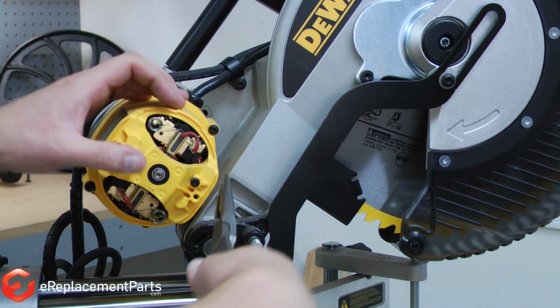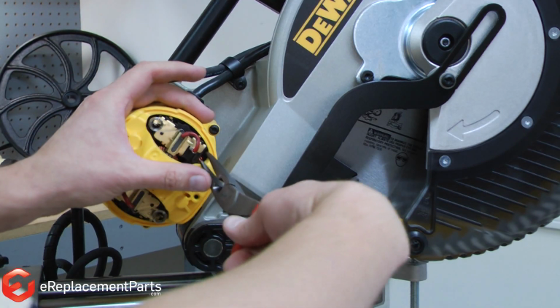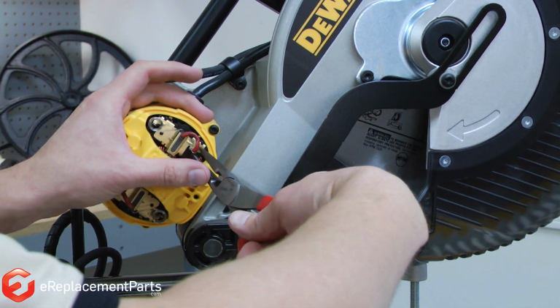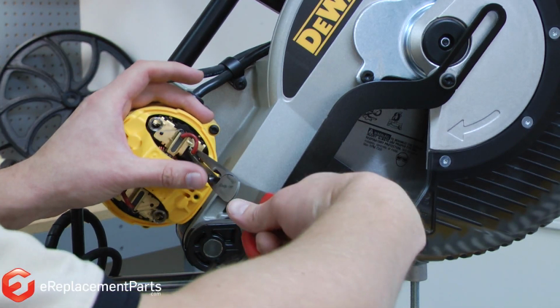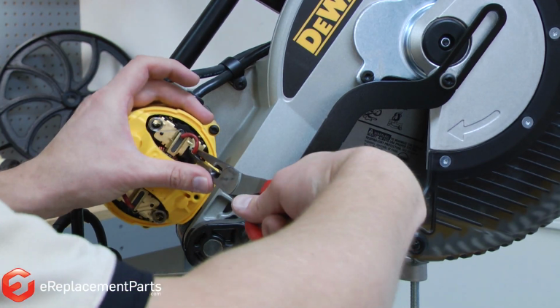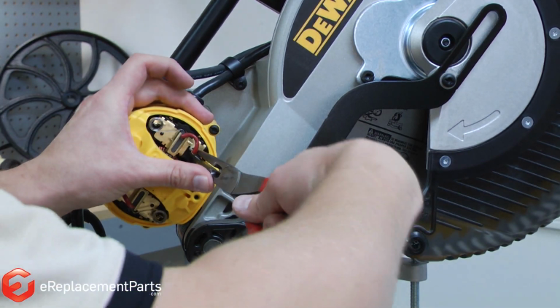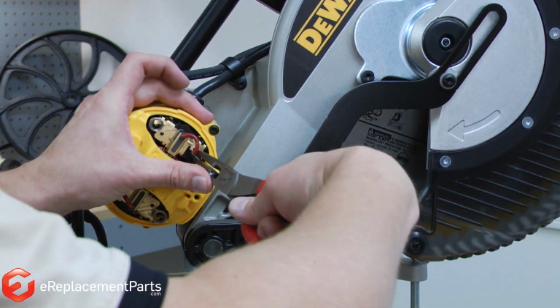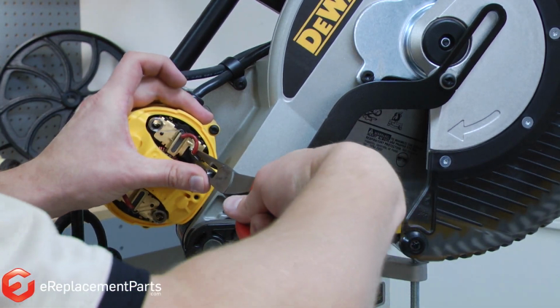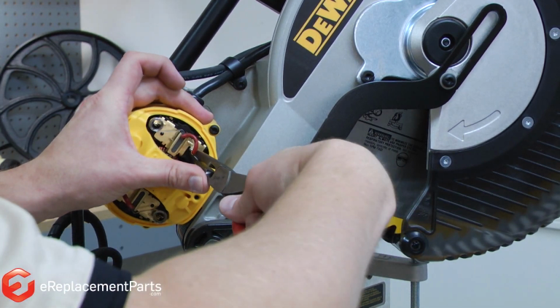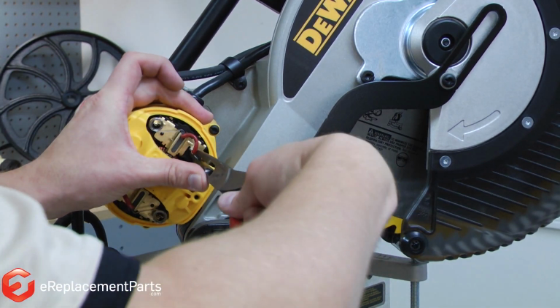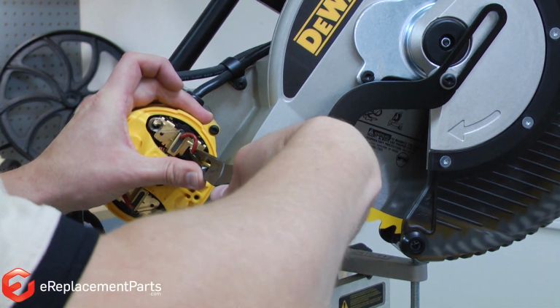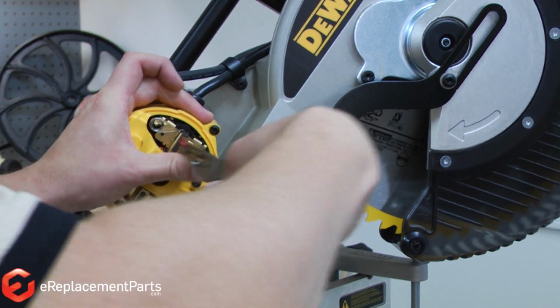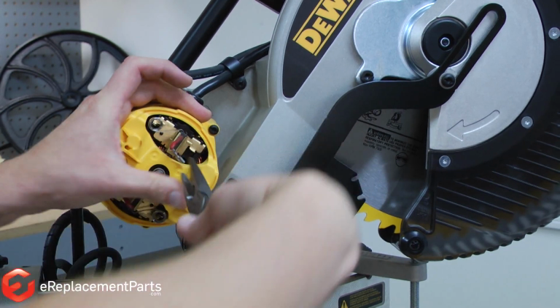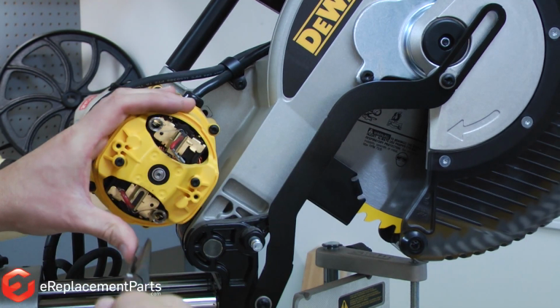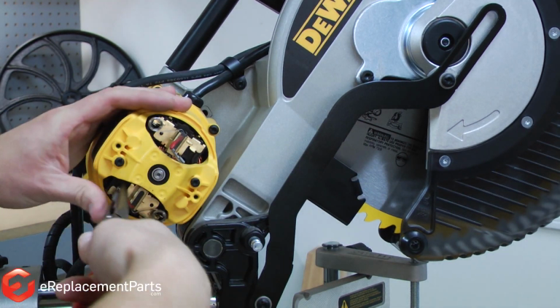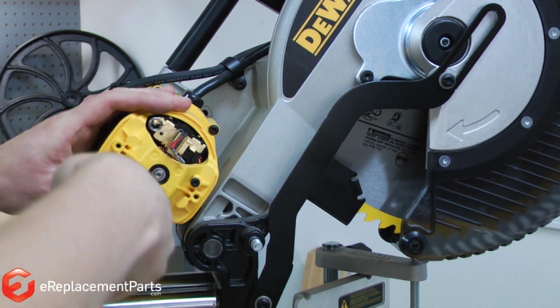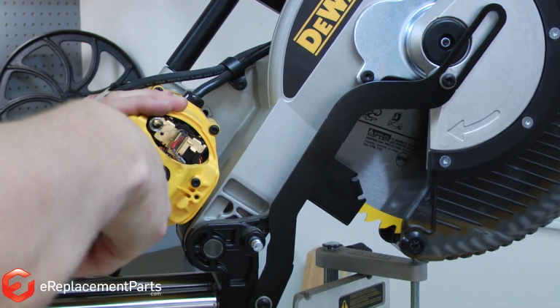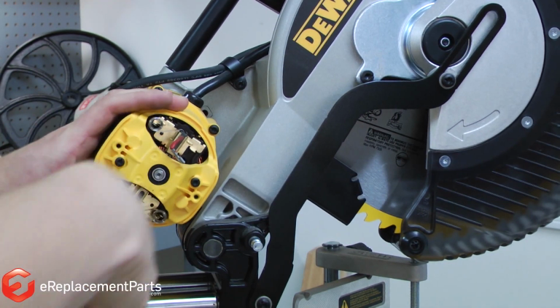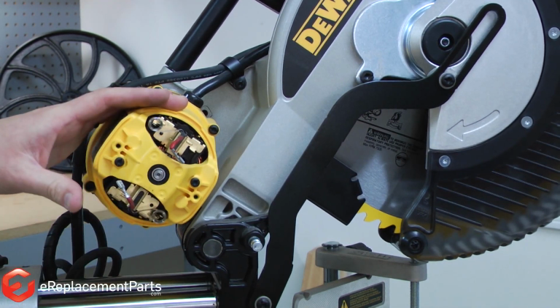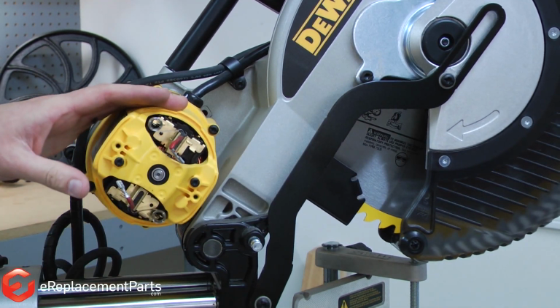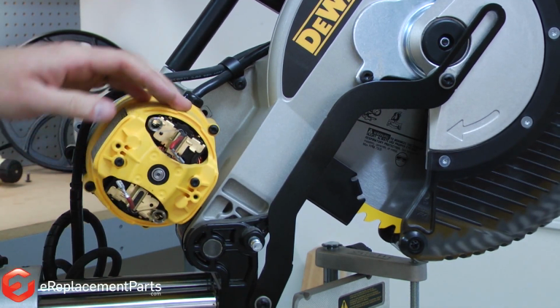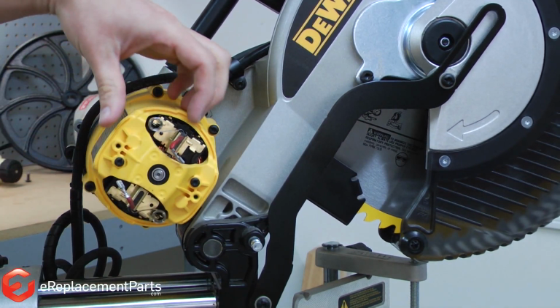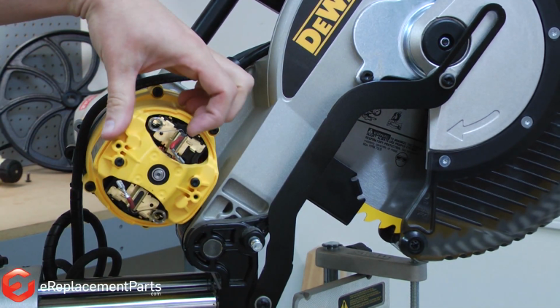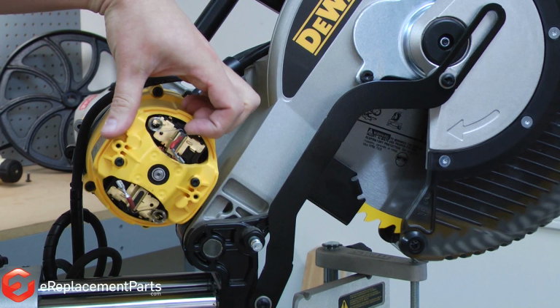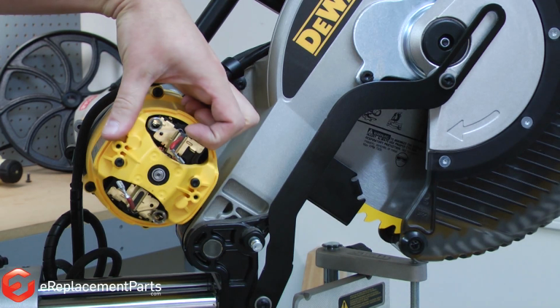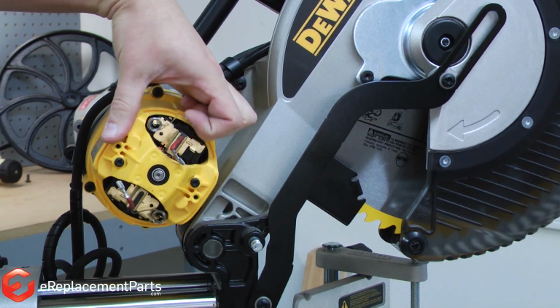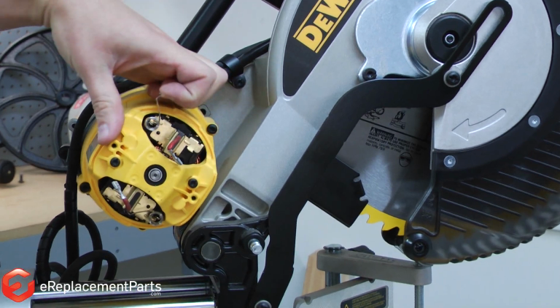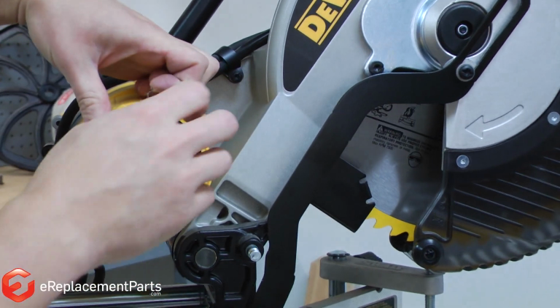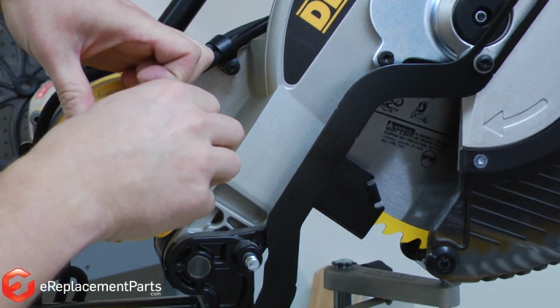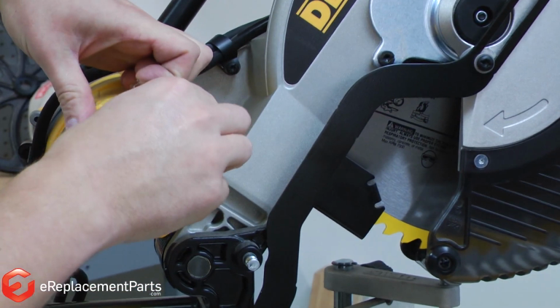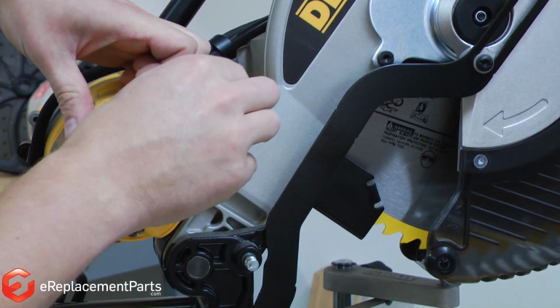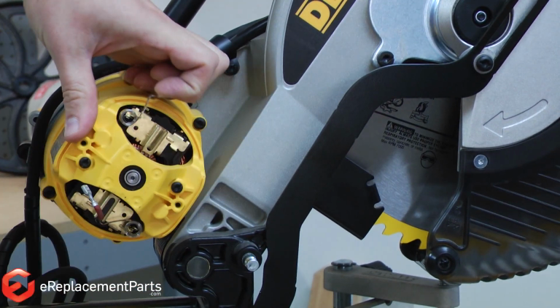Next I'll remove the brush leads from their mounting on the motor. Now I can lift the brush spring out of the way and remove the brush from its holder.